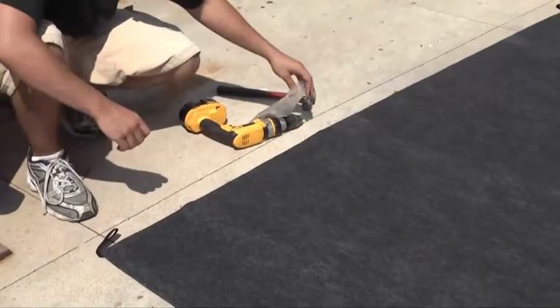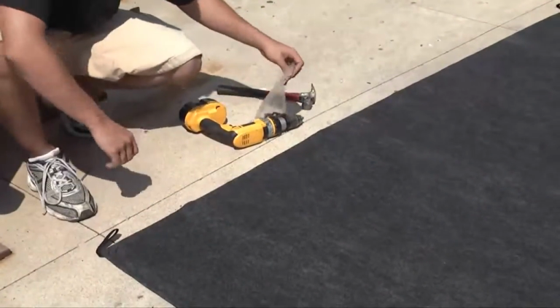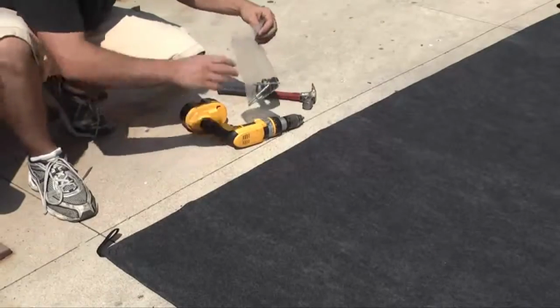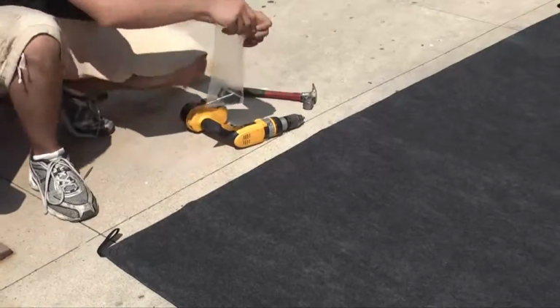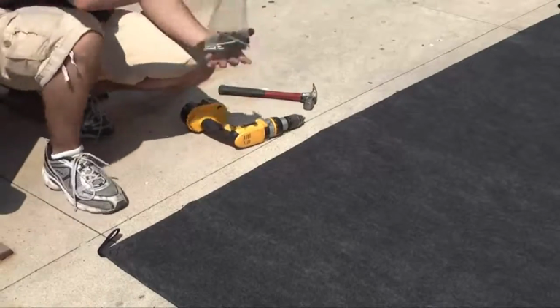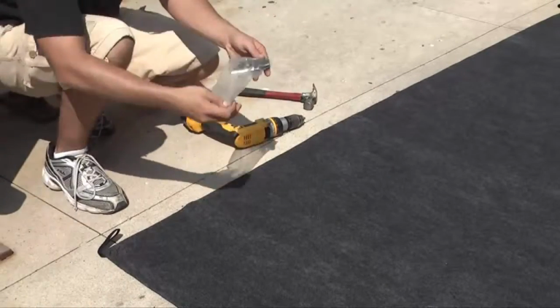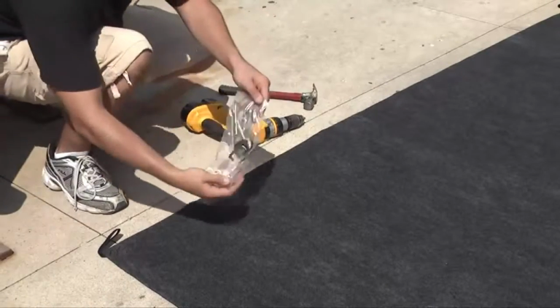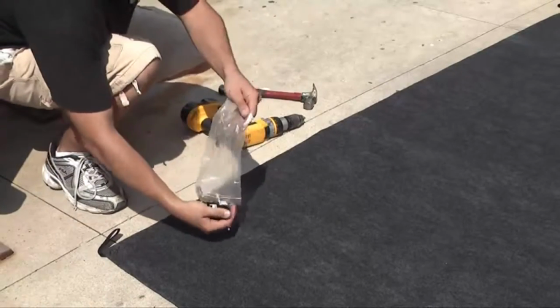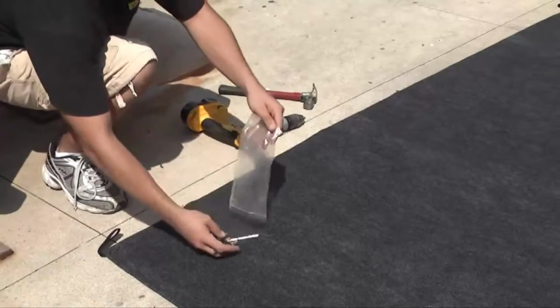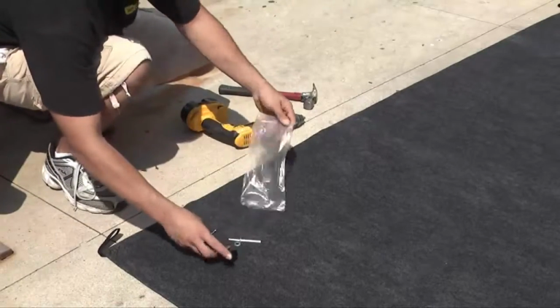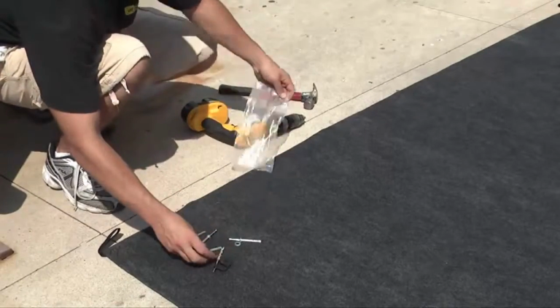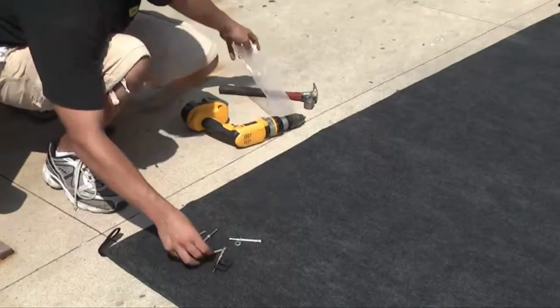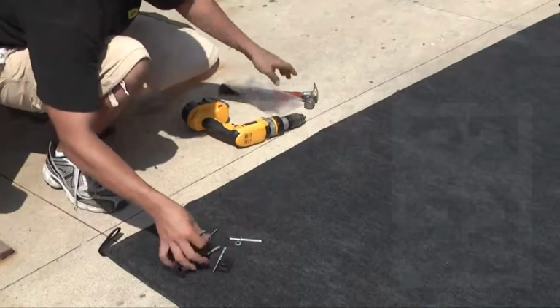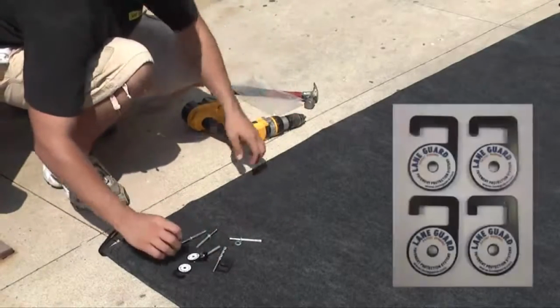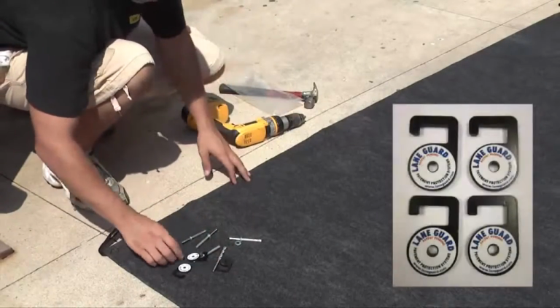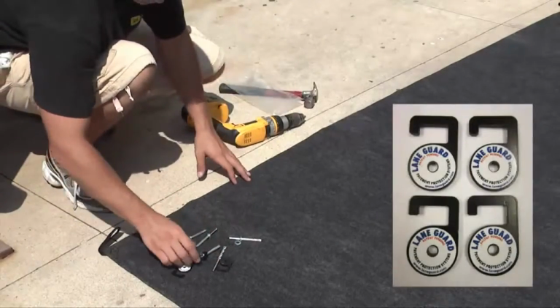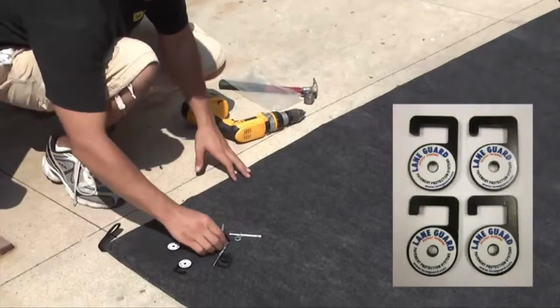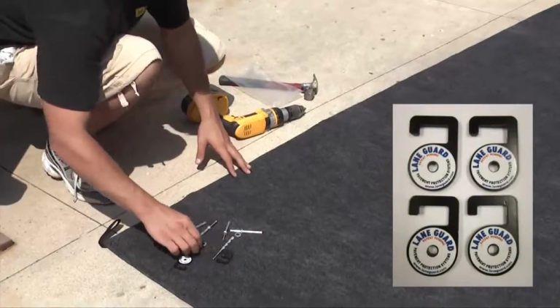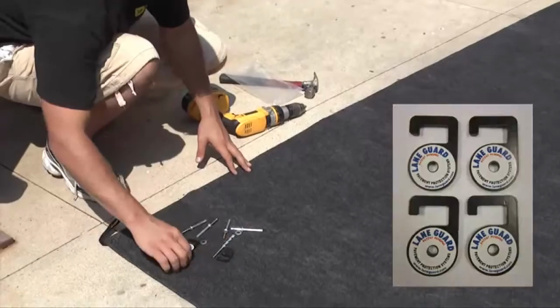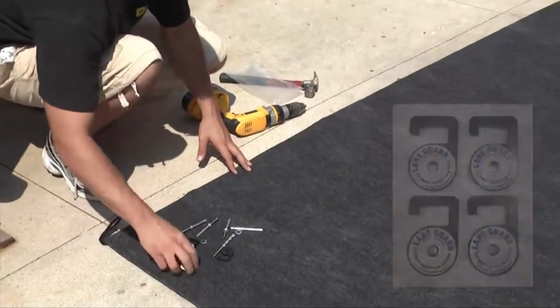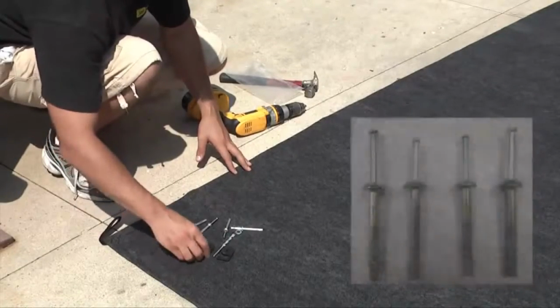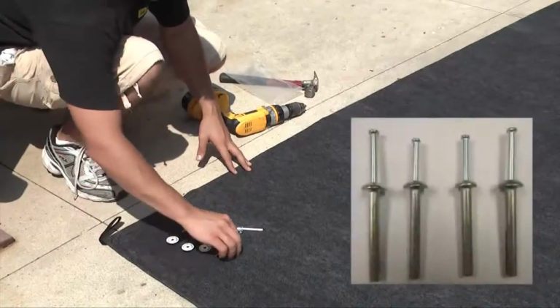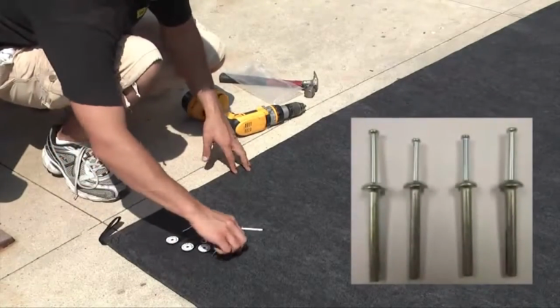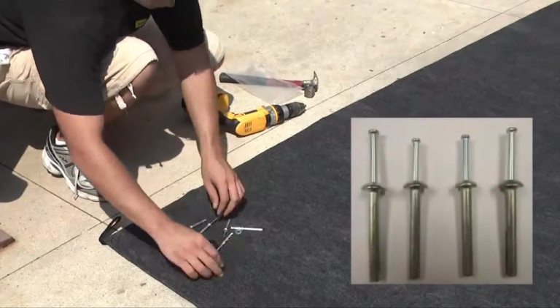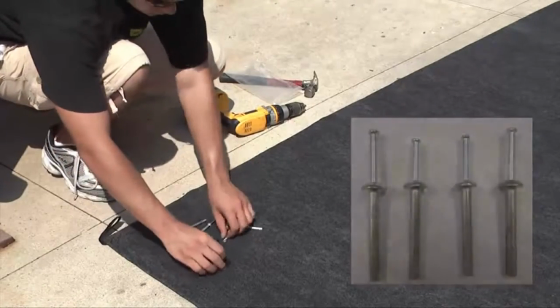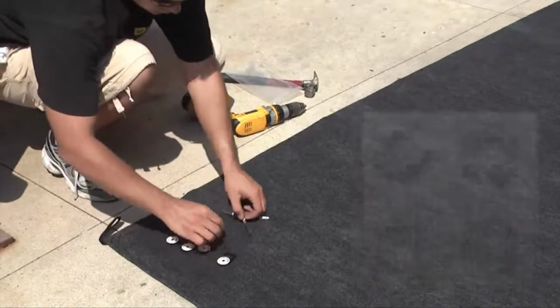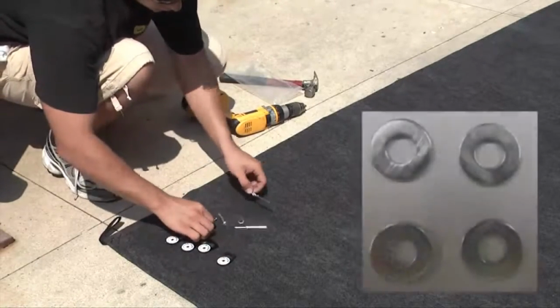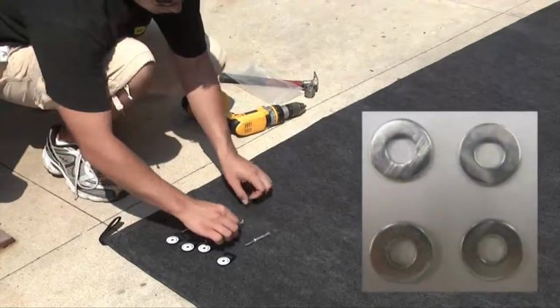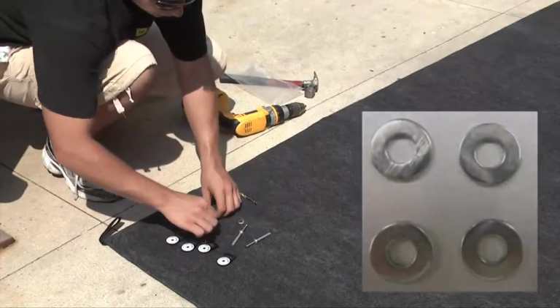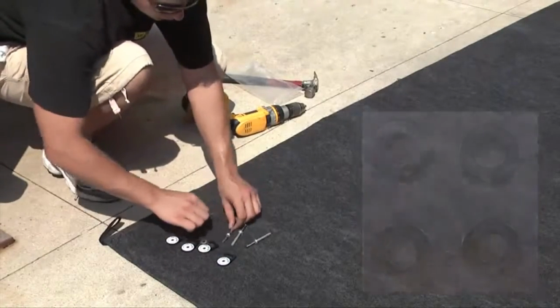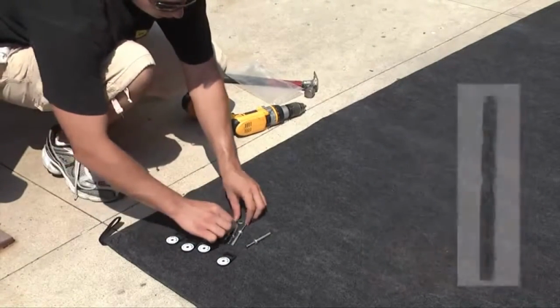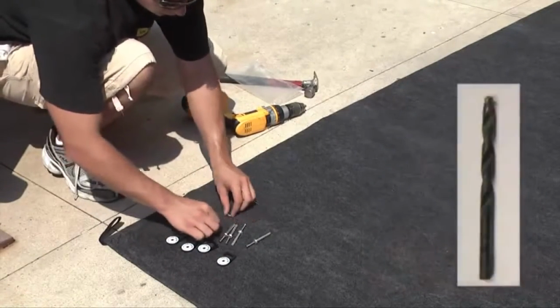Each LaneGuard install kit comes with all the hardware you'll need for installation: 4 low profile cleats, 4 steel anchors, 4 washers, and a masonry drill bit.